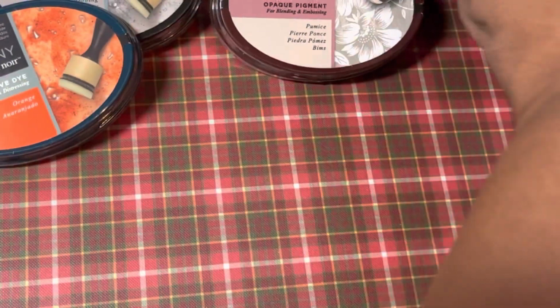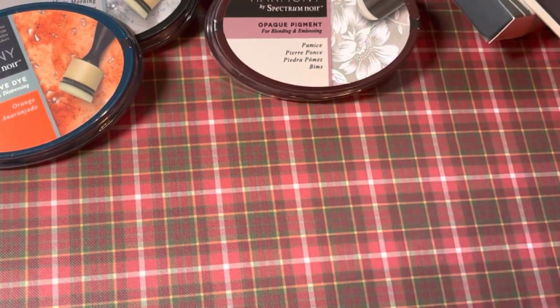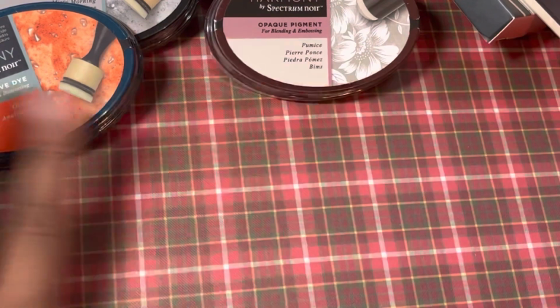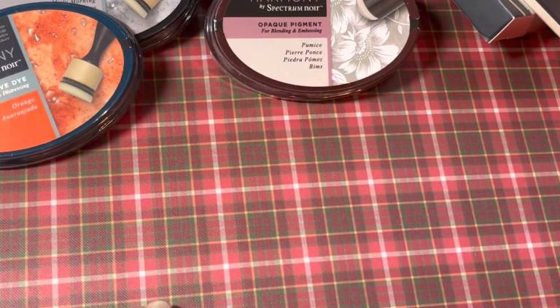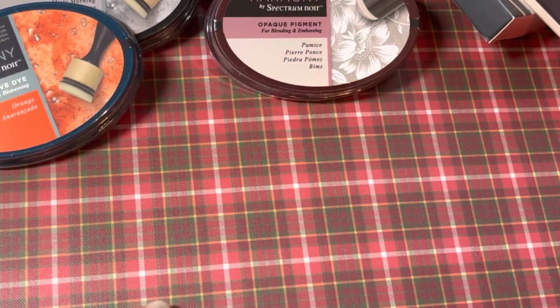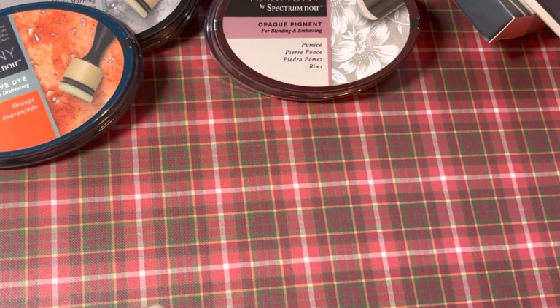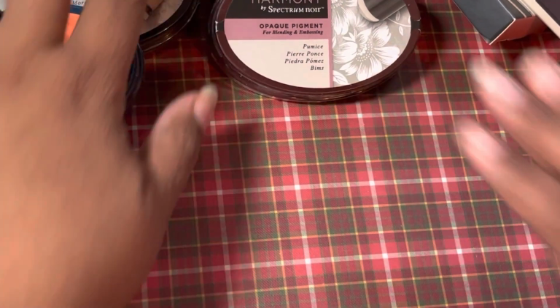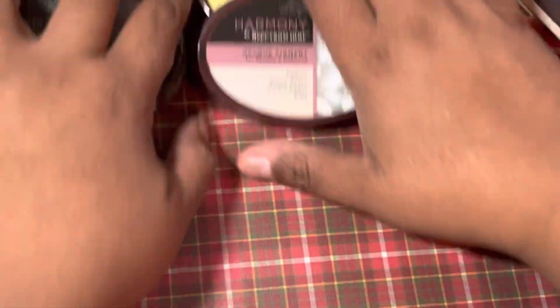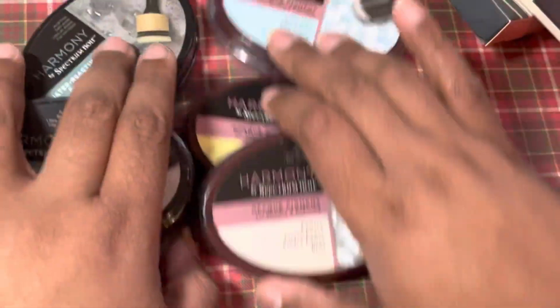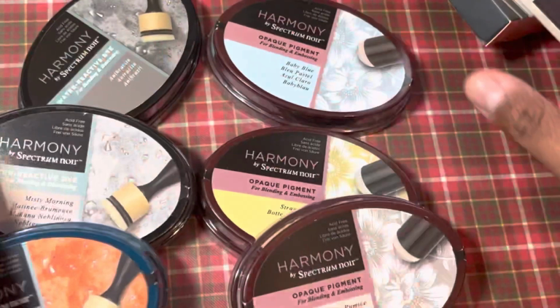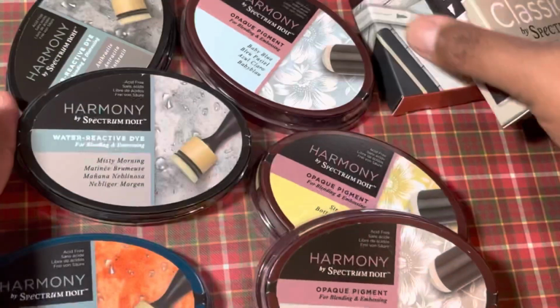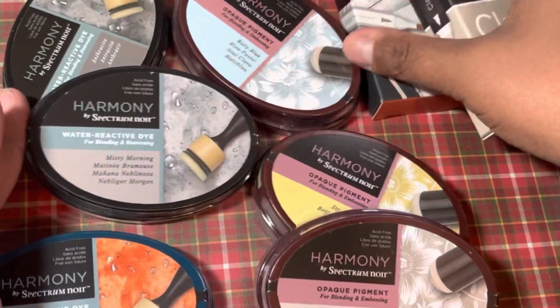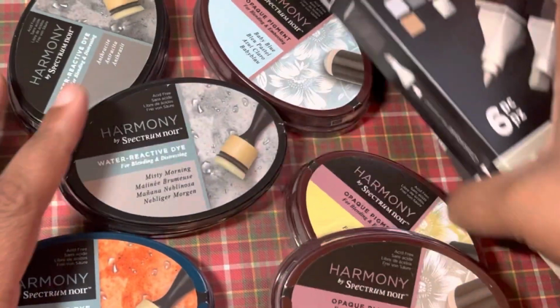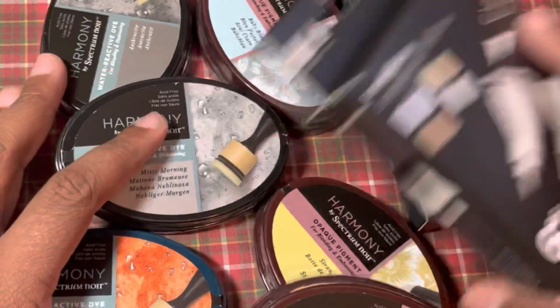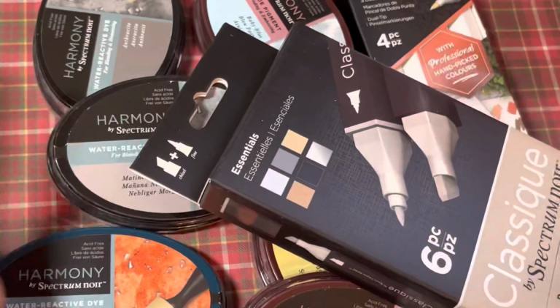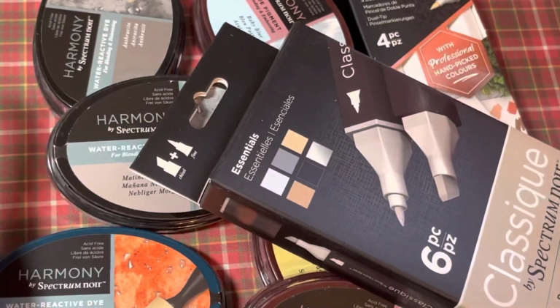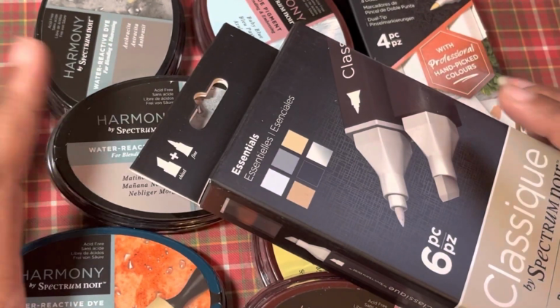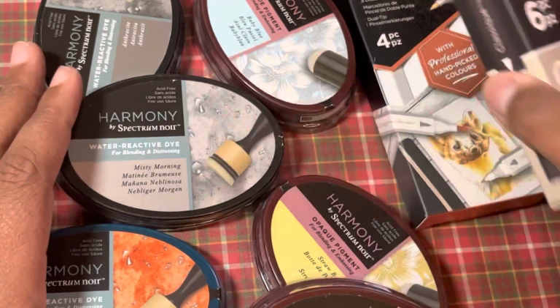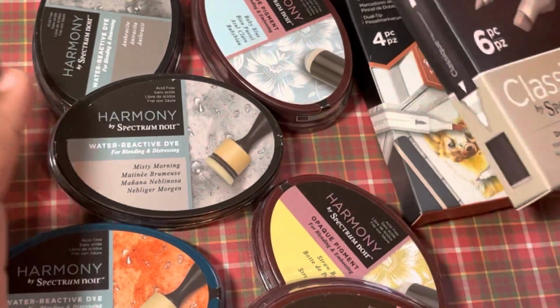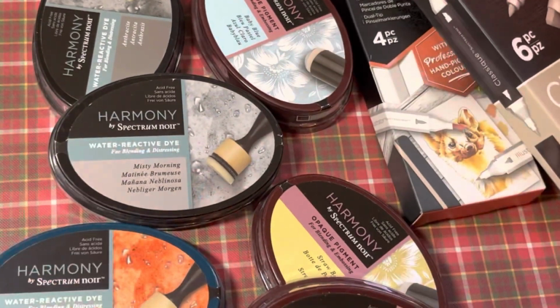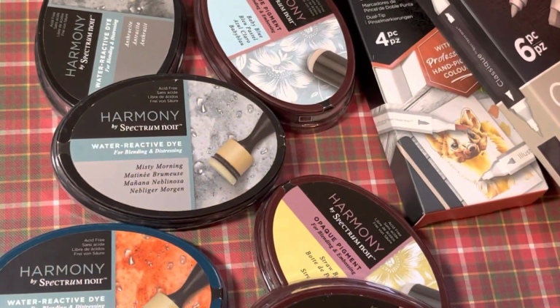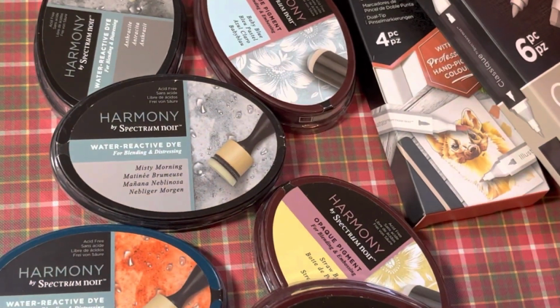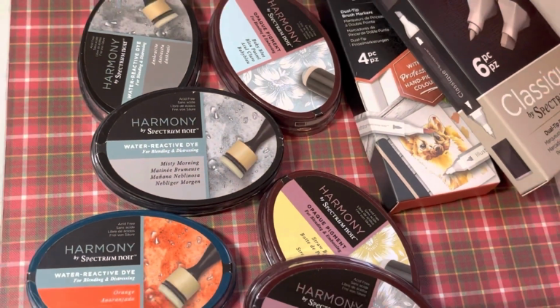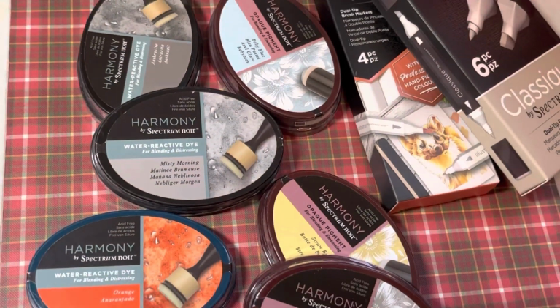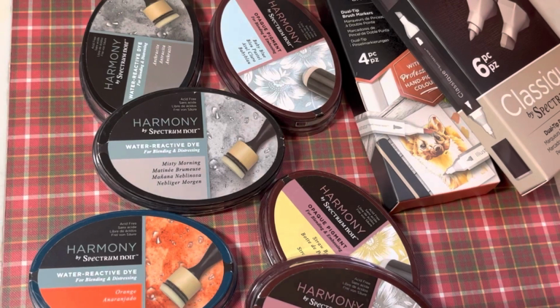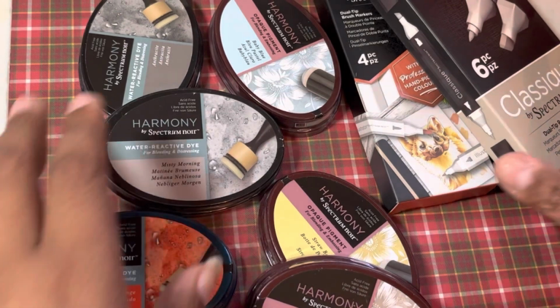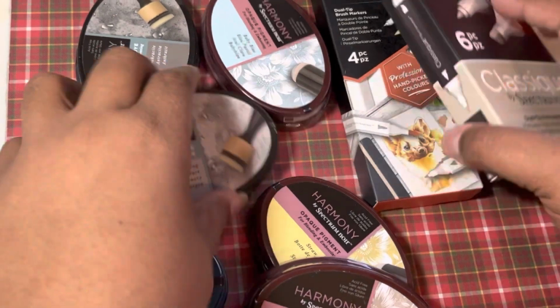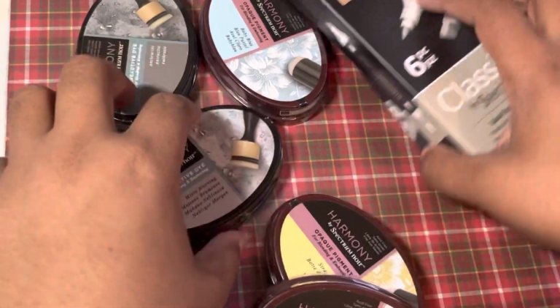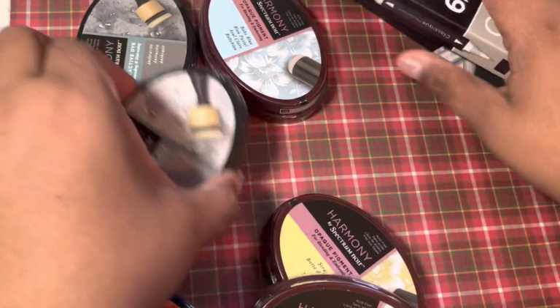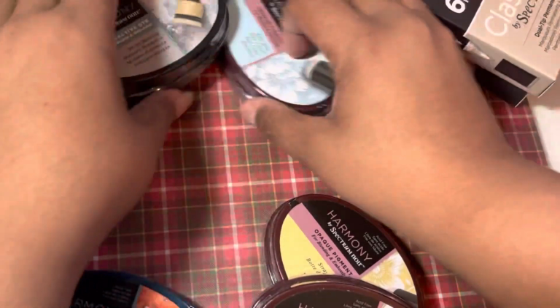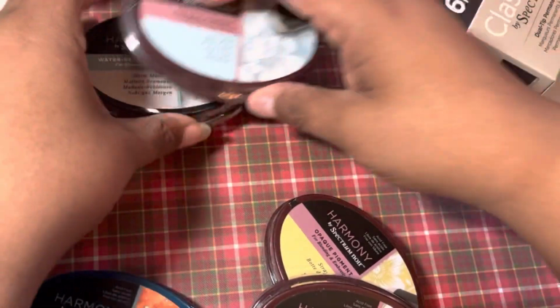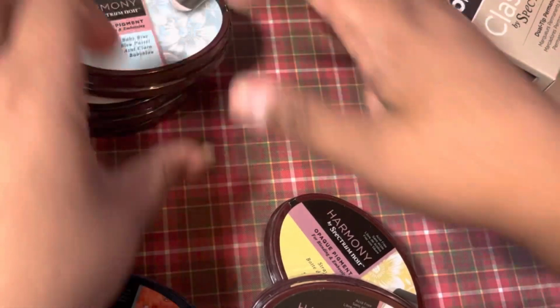This was pretty cool because it's essentials and I use these colors all the time. That right there would have been more than $27, so I was very glad to pick up this pack.